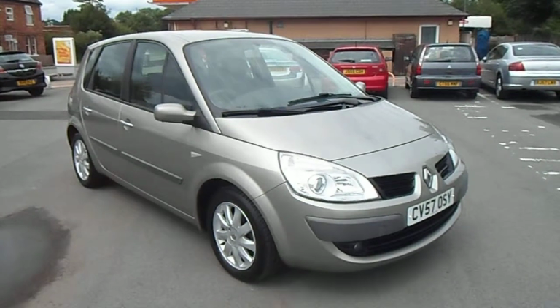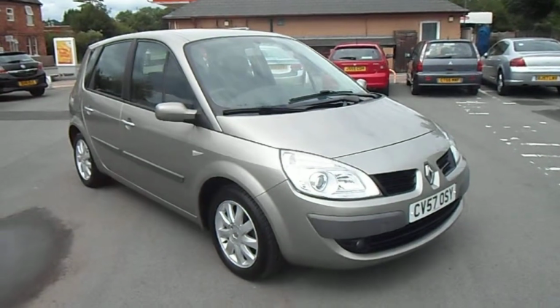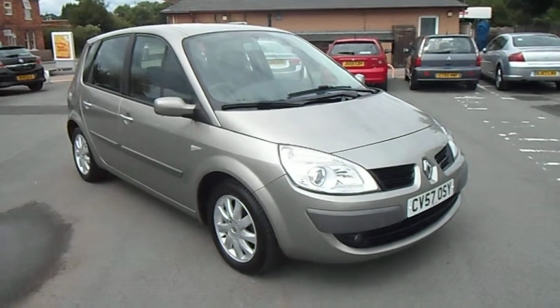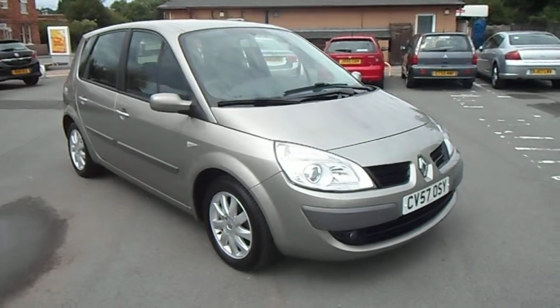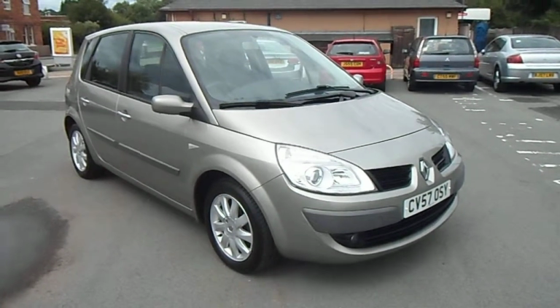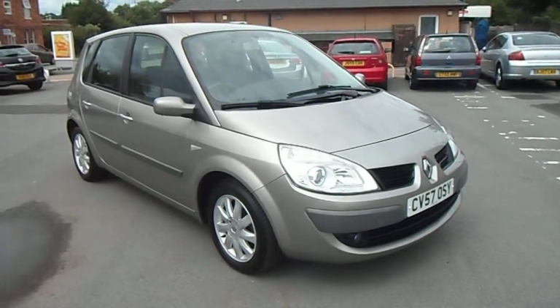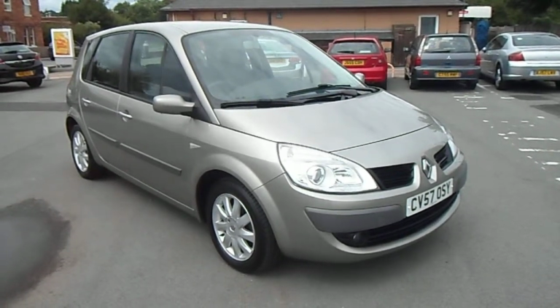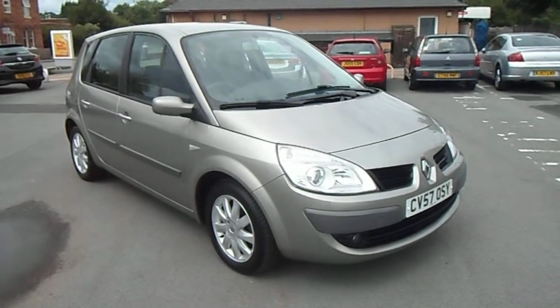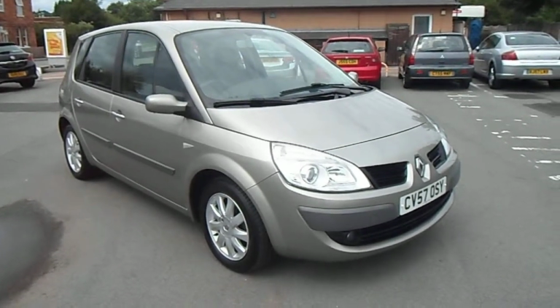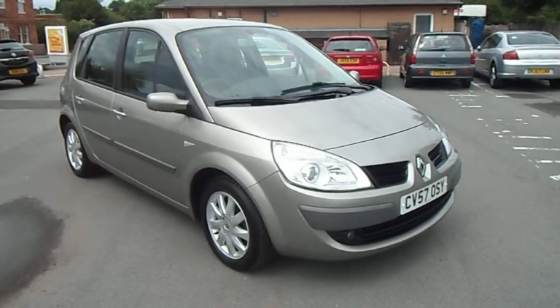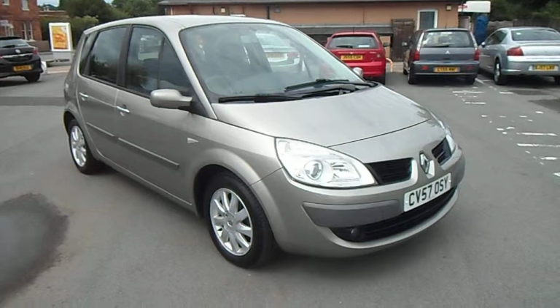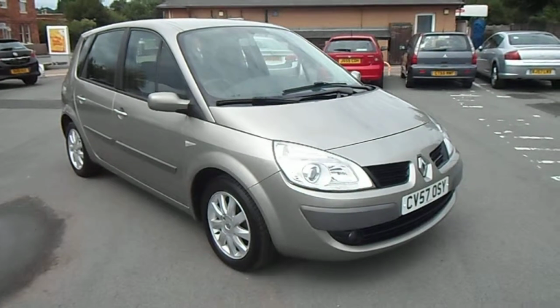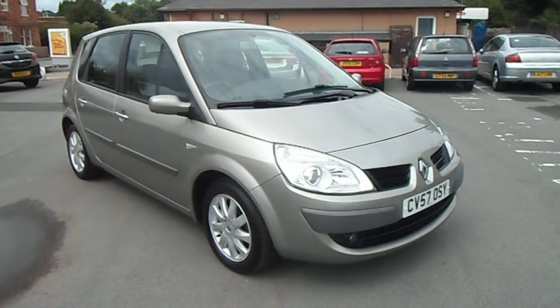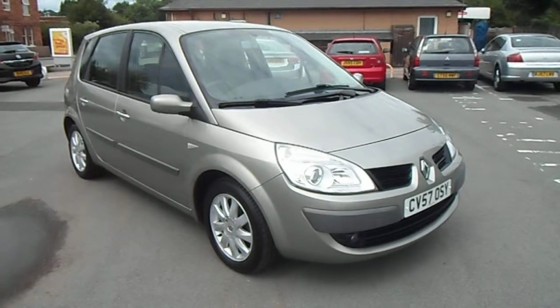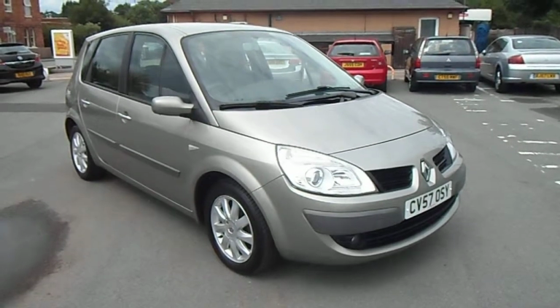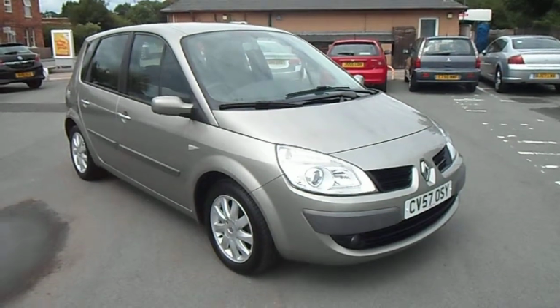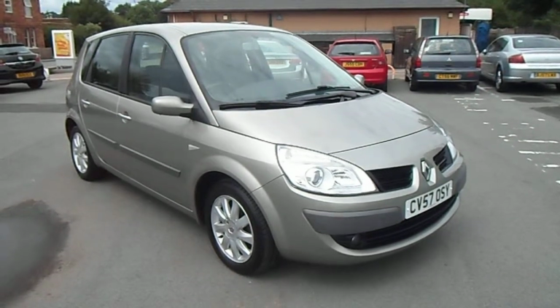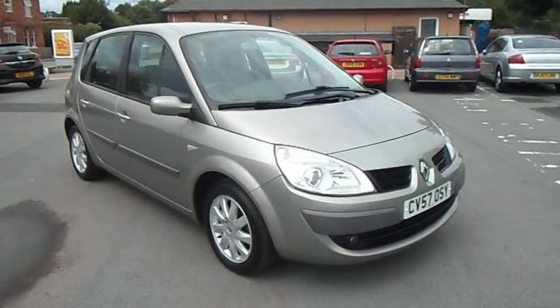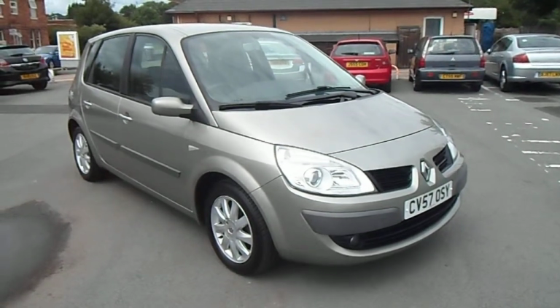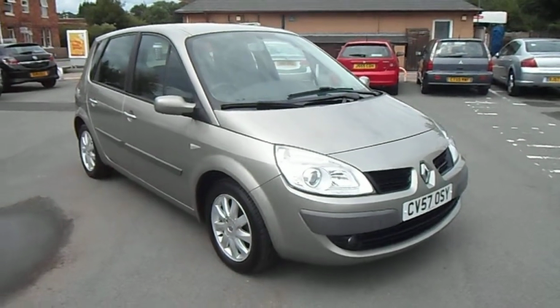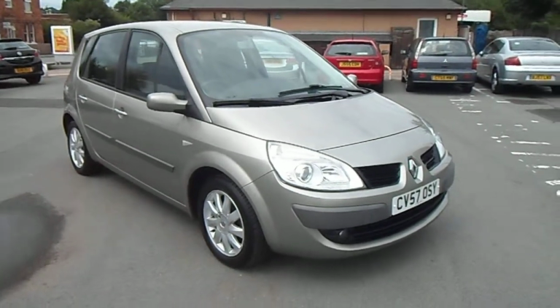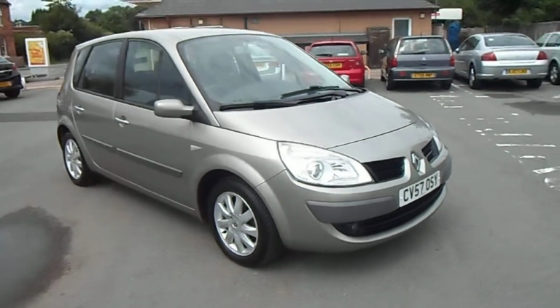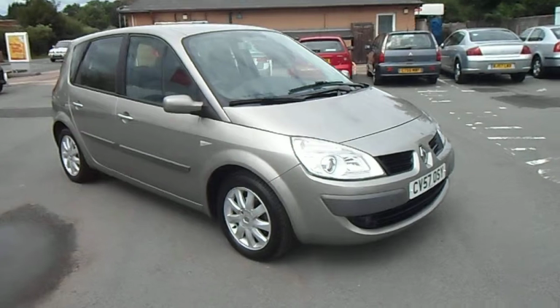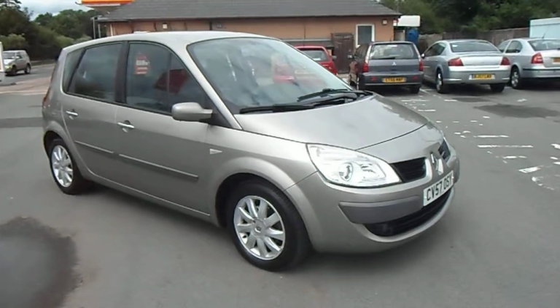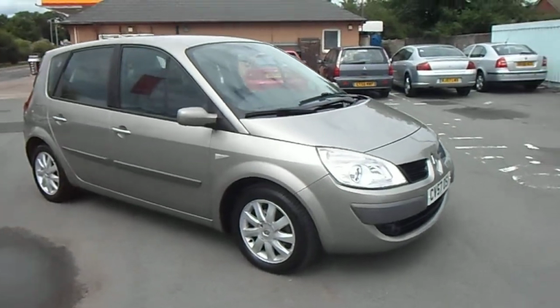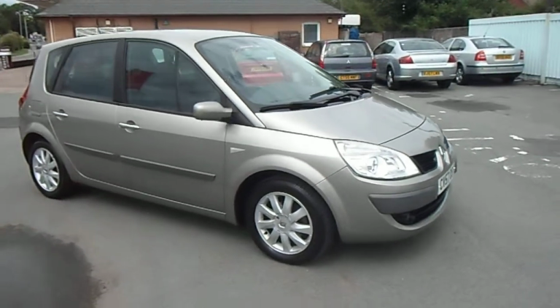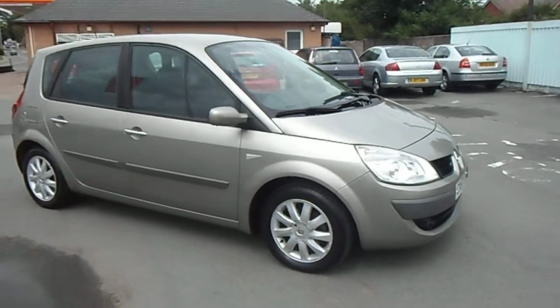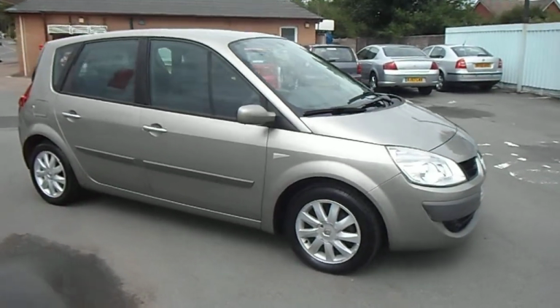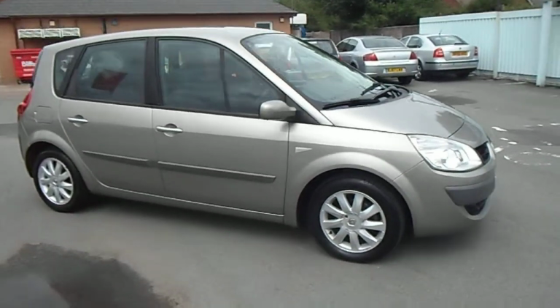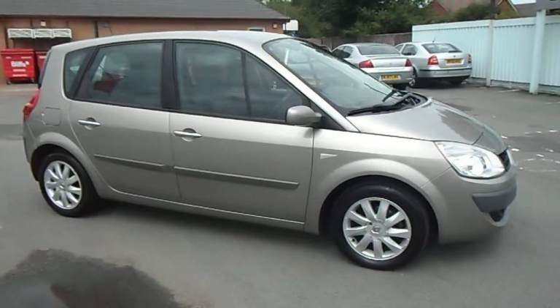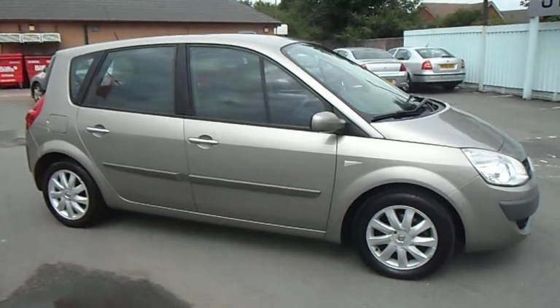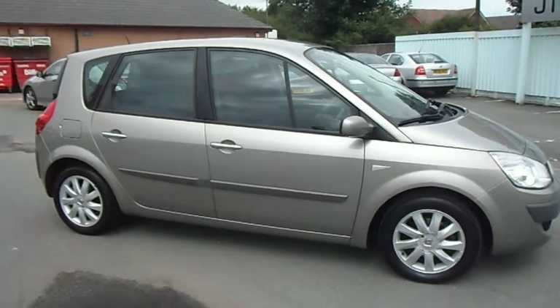Hello and welcome to JT Used Car Sales at Oswestry. My name is Jonathan and today I'd like to show you this 2007 Renault Scenic 1.6 Dynamique. This vehicle has only covered 42,000 miles and benefits from having a service history.